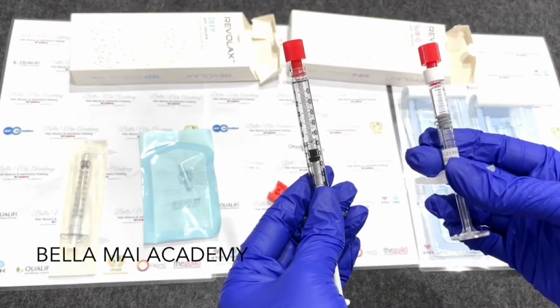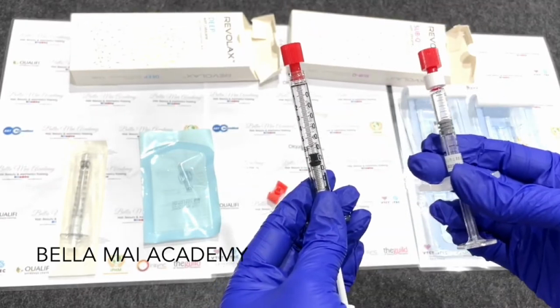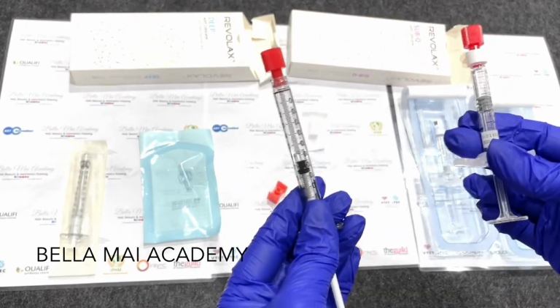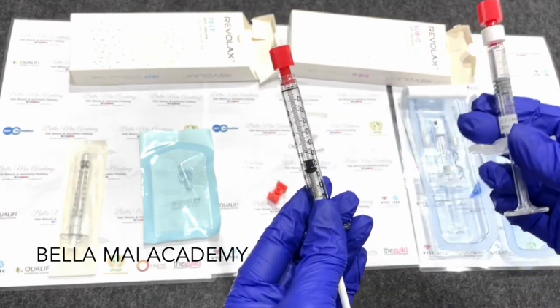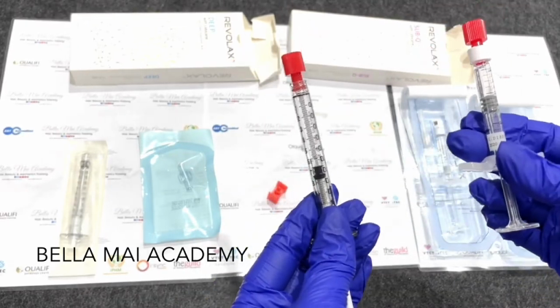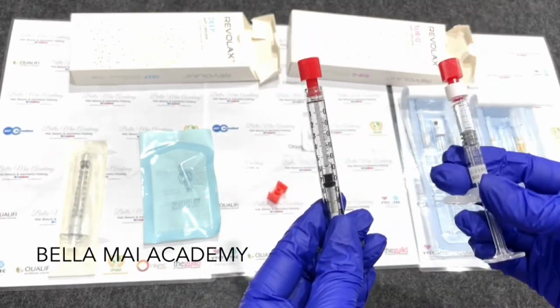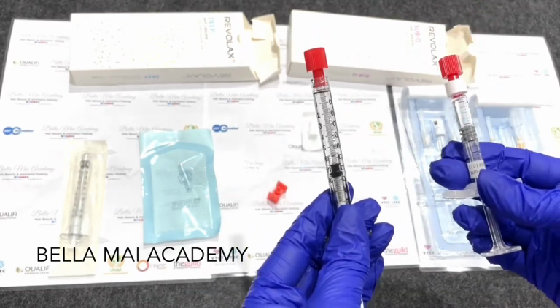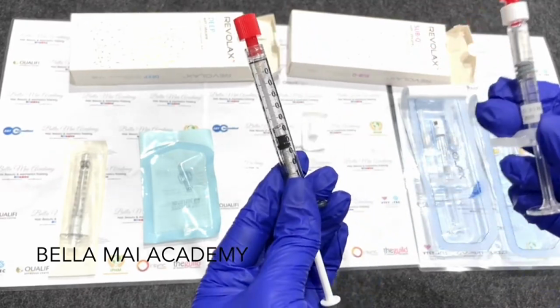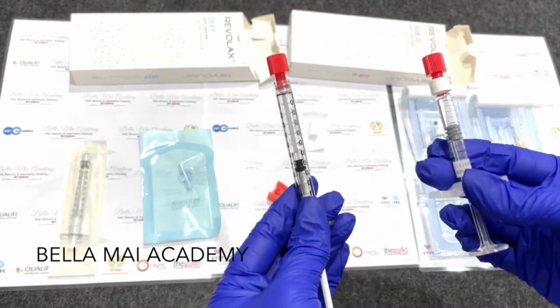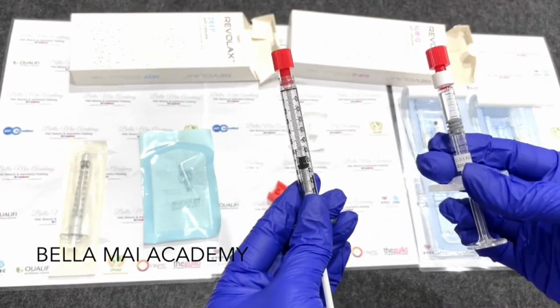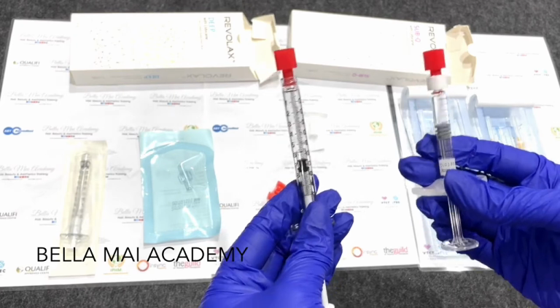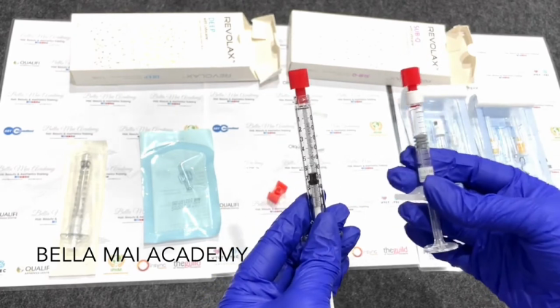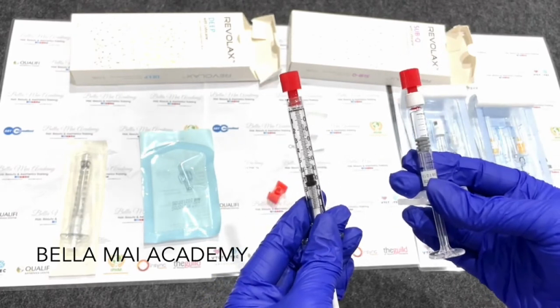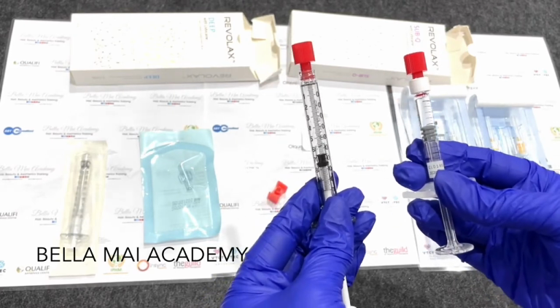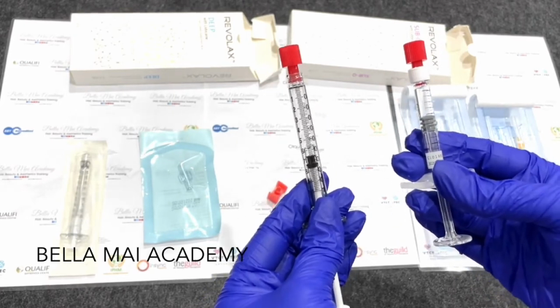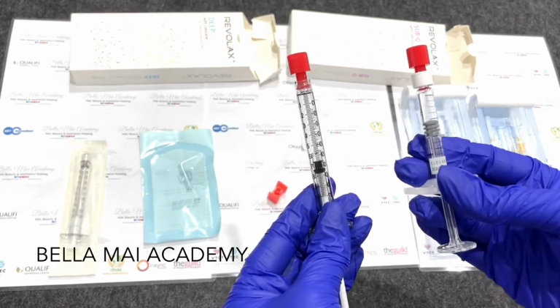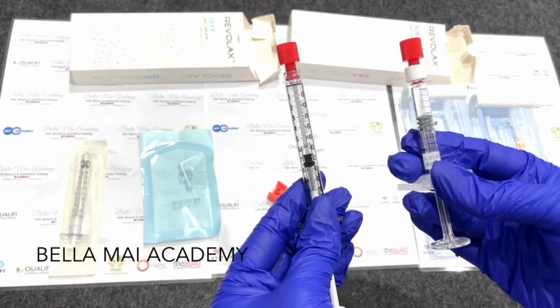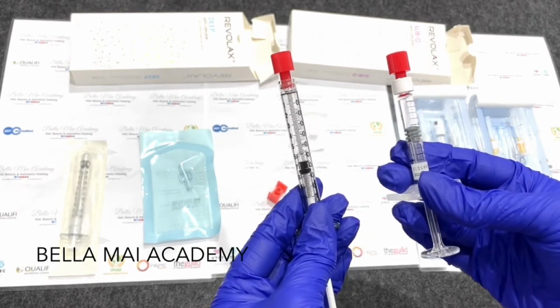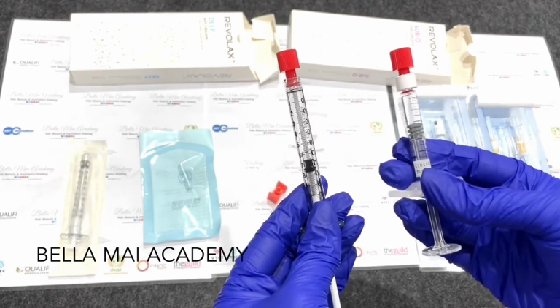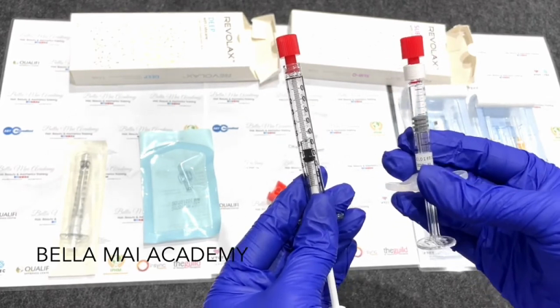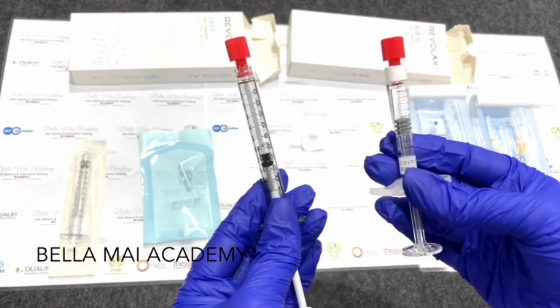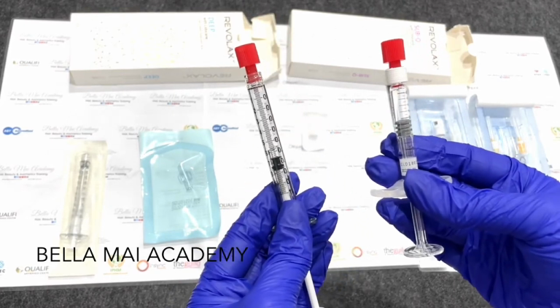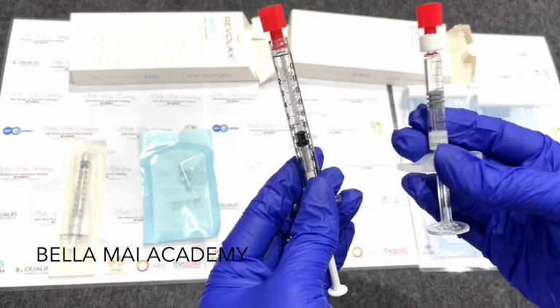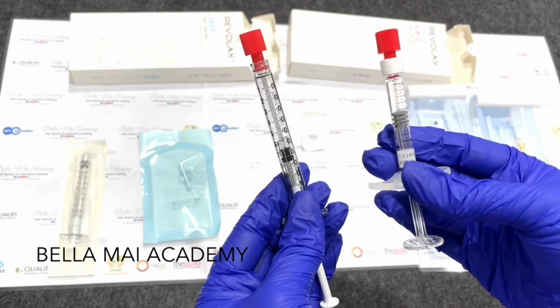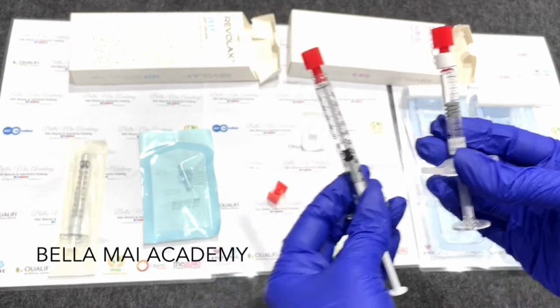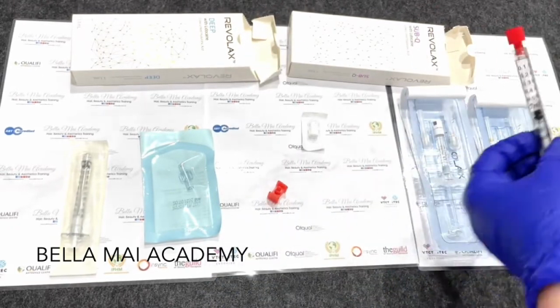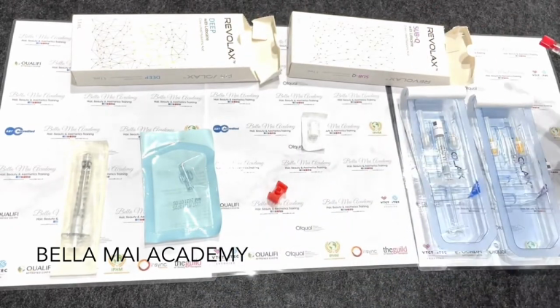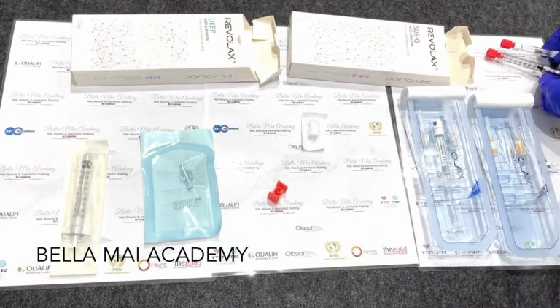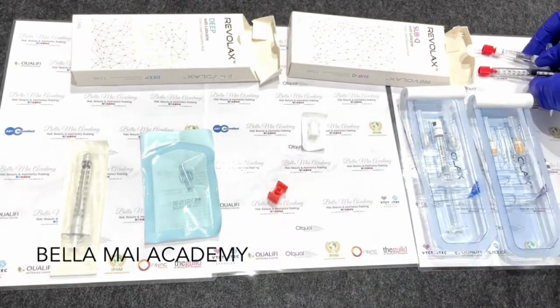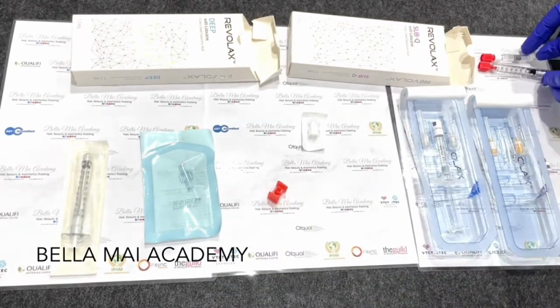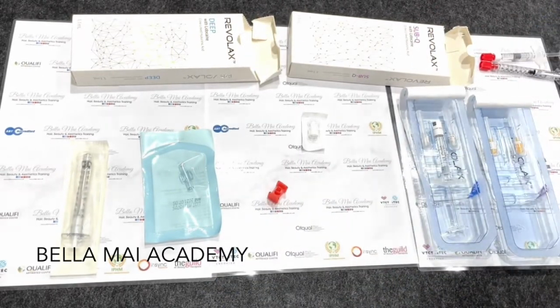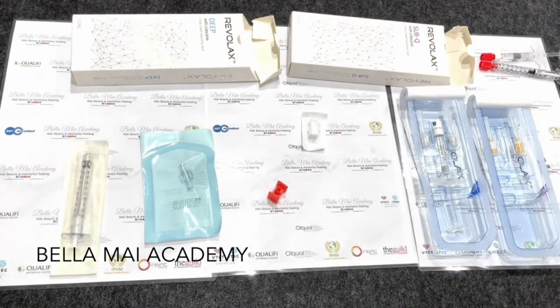Of course, like I said, you can put the needle on if you wanted to, which I'll show you when we move on in a minute onto the Revlax Deep. So just put that to one side.